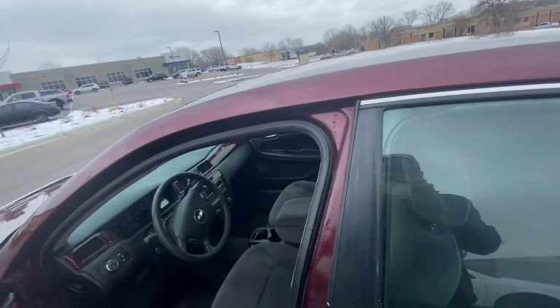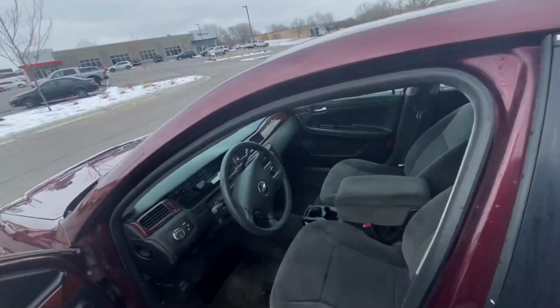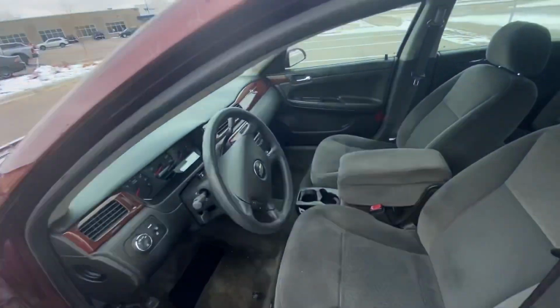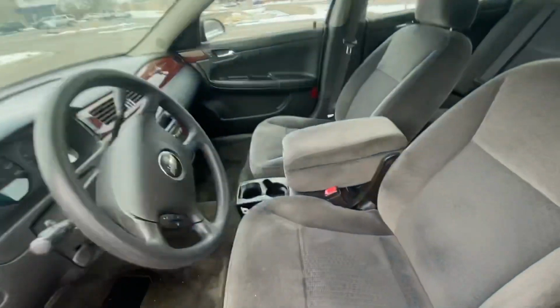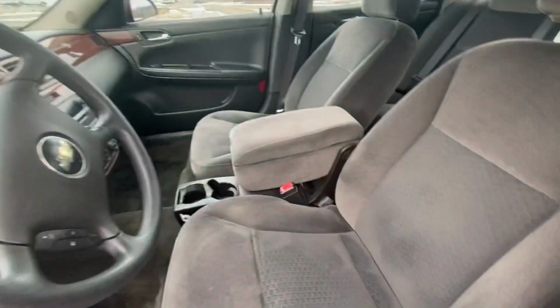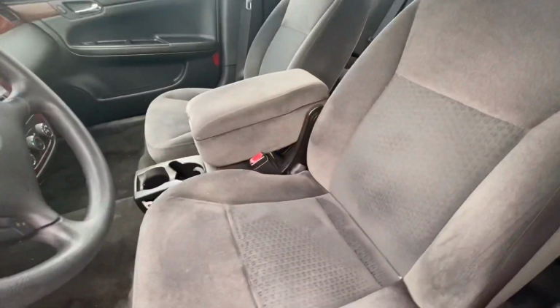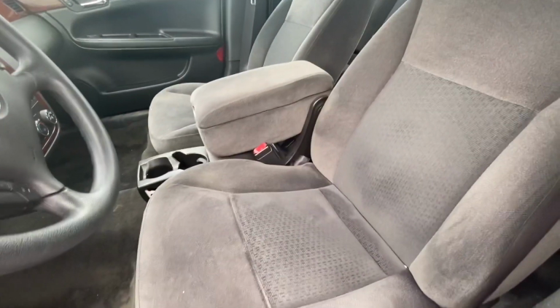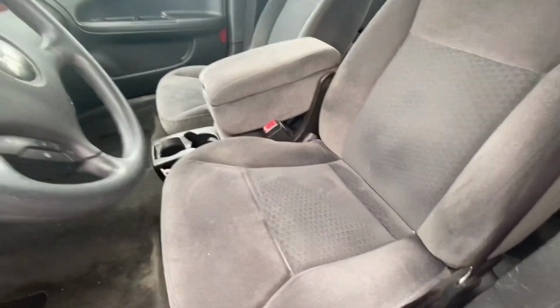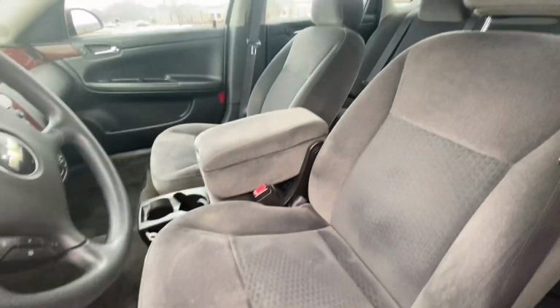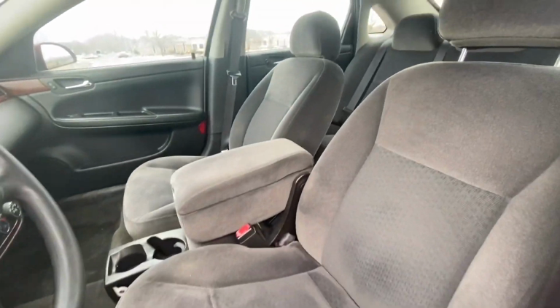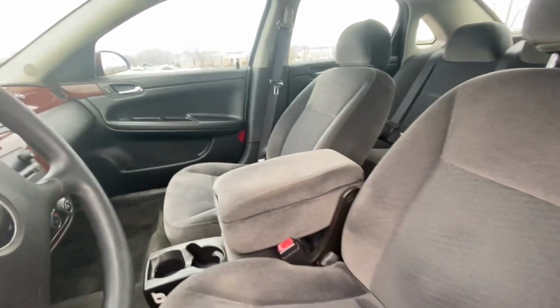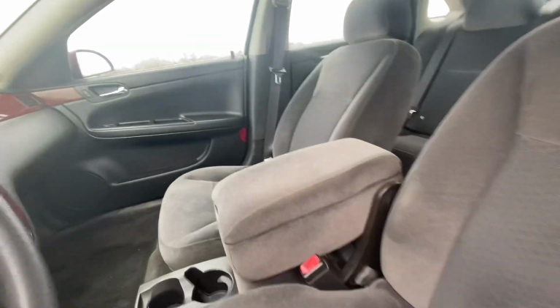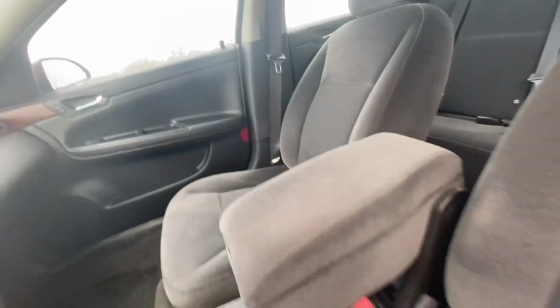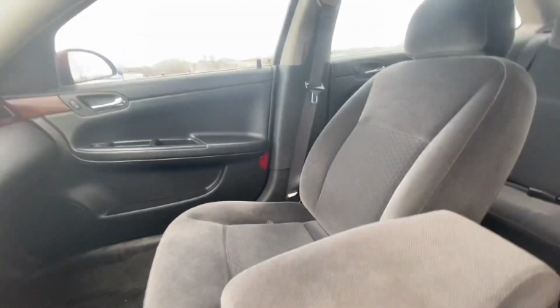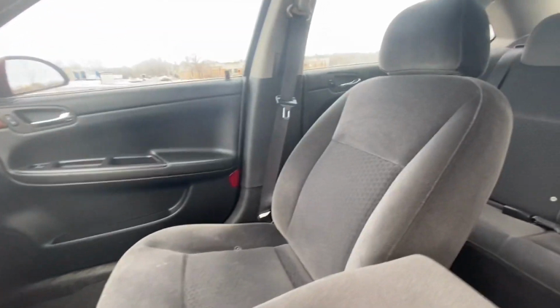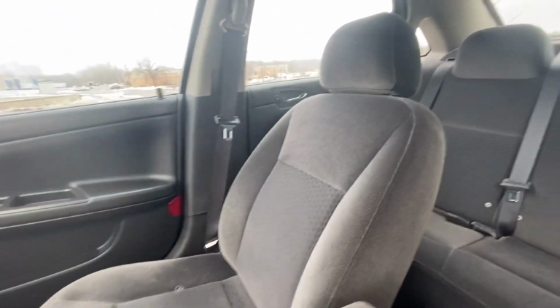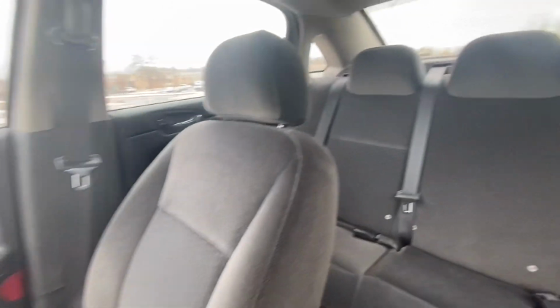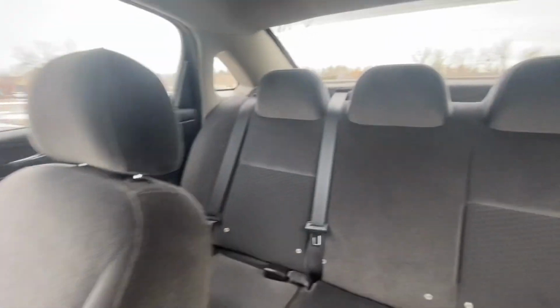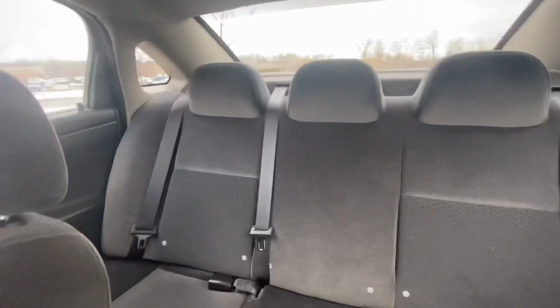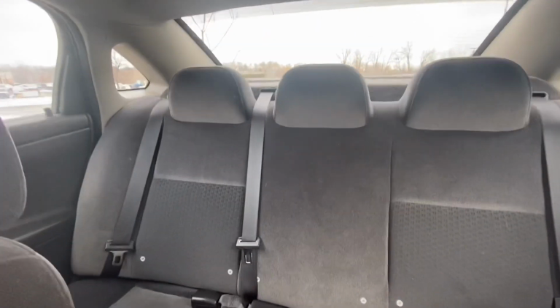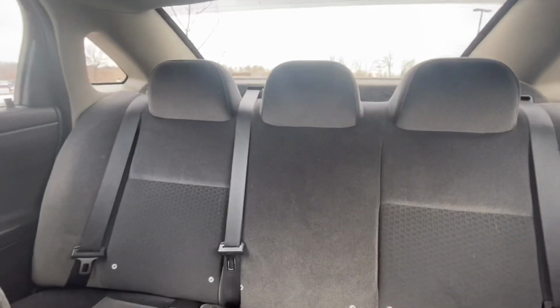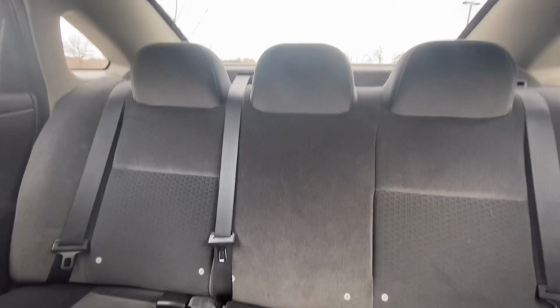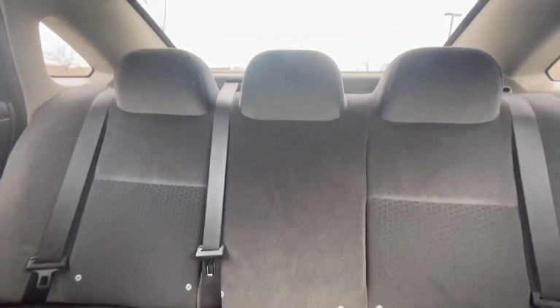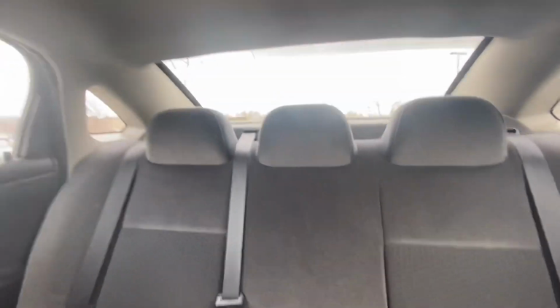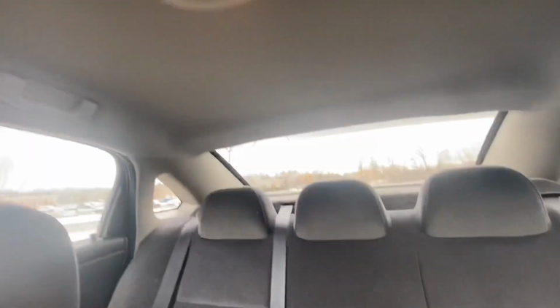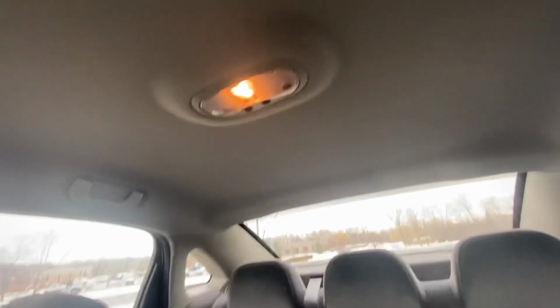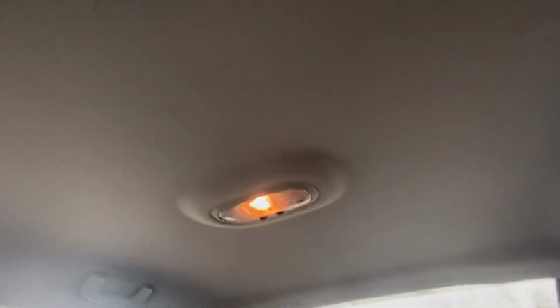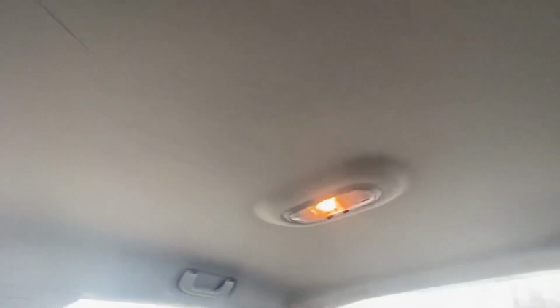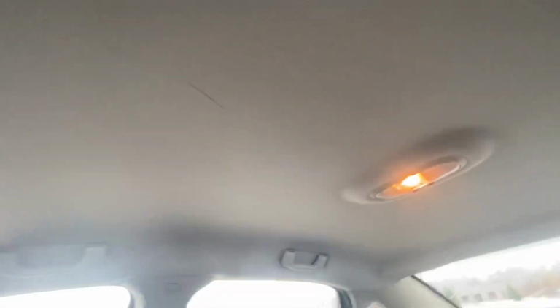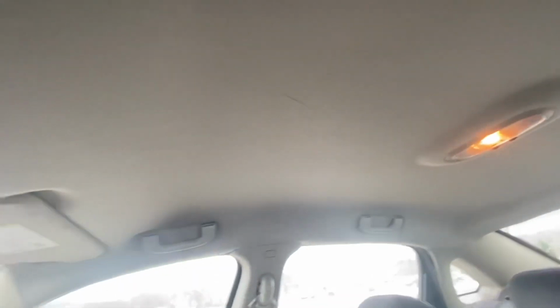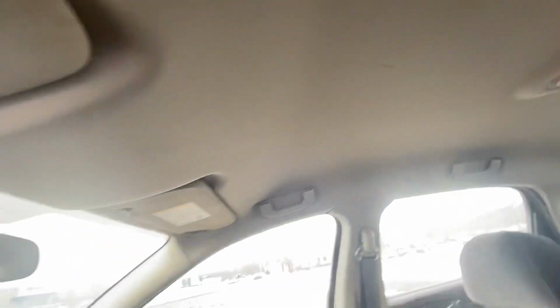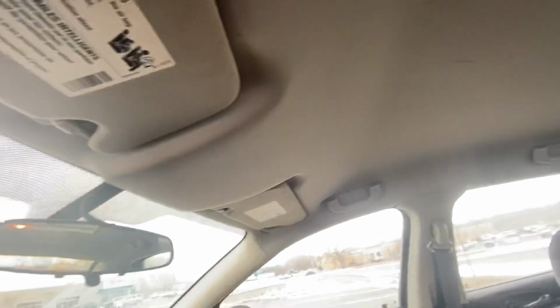The inside is really clean, as you can see the seats and everything — very, very clean. This is the back seat, thing is really clean, everything is clean up here.